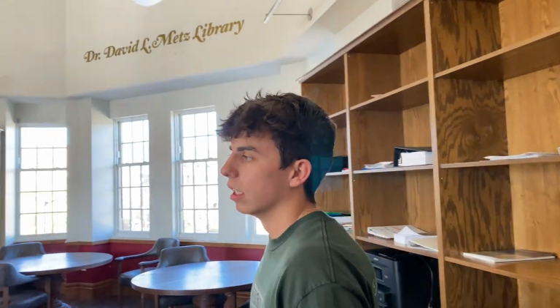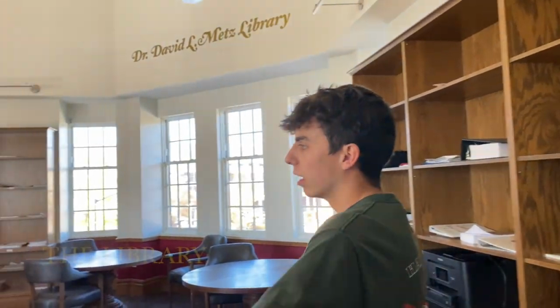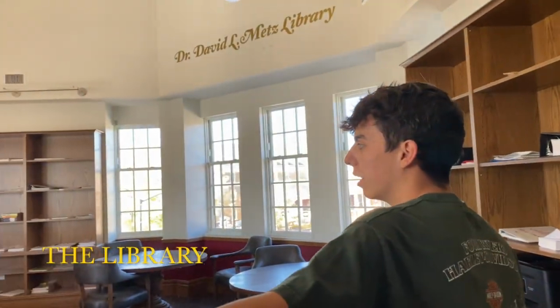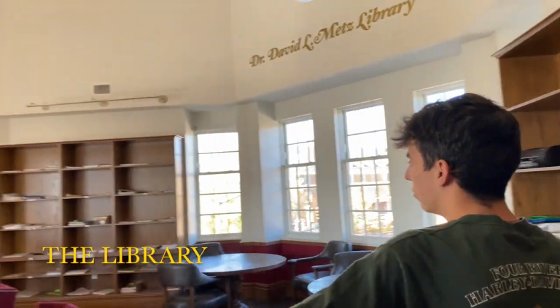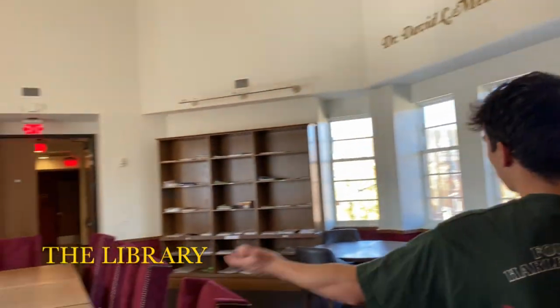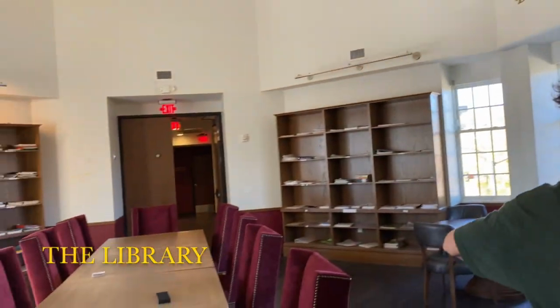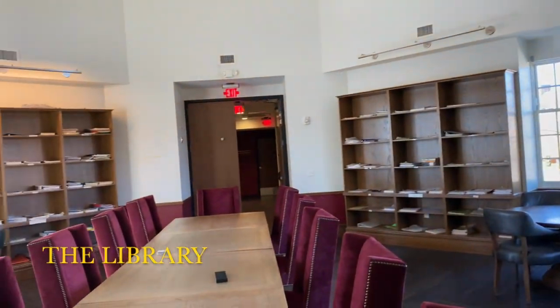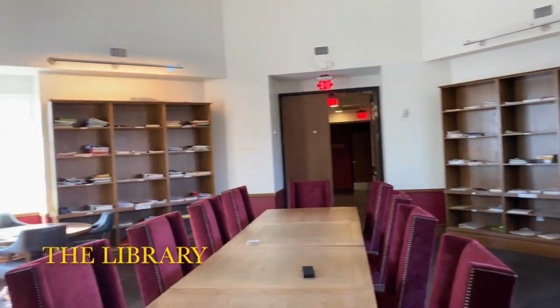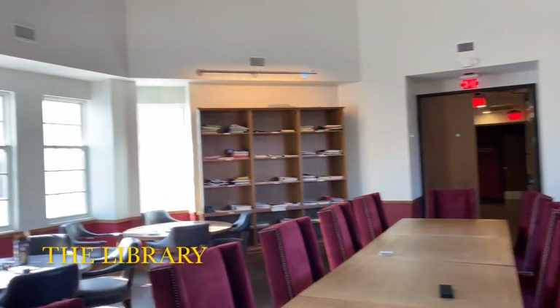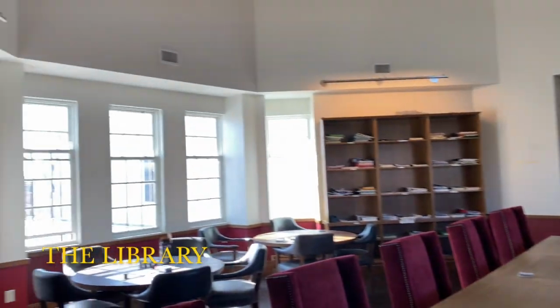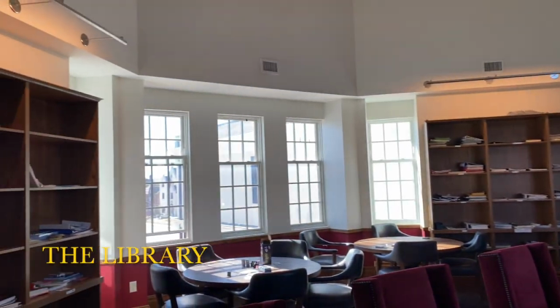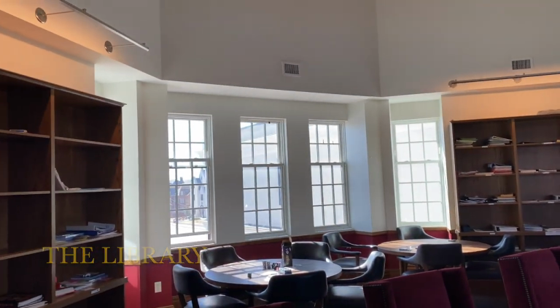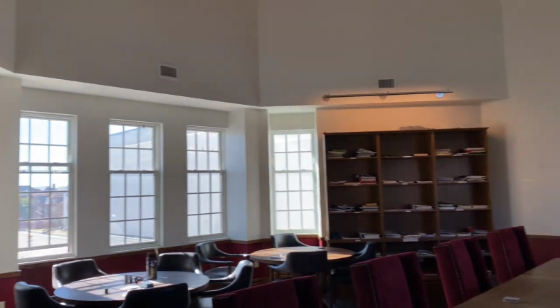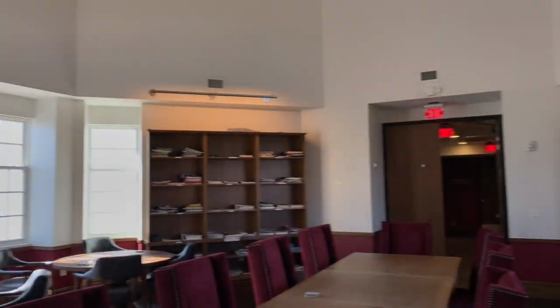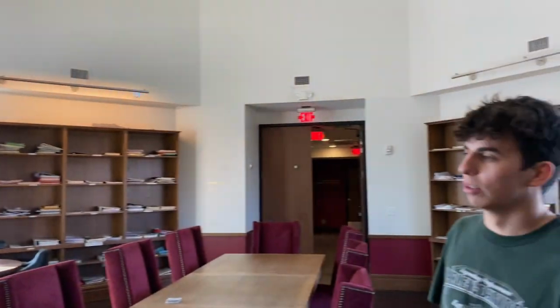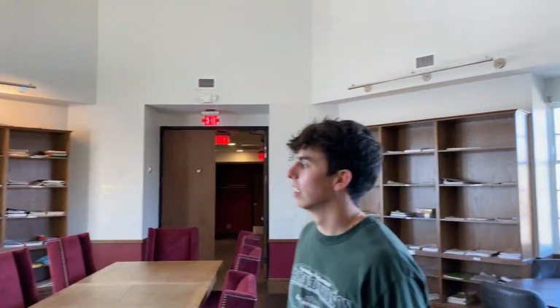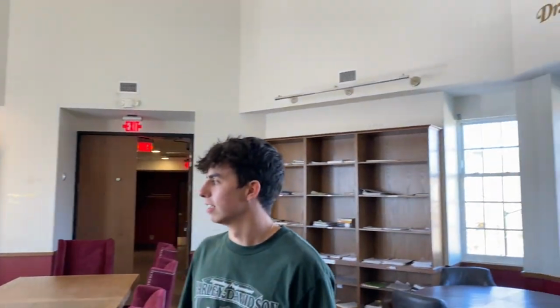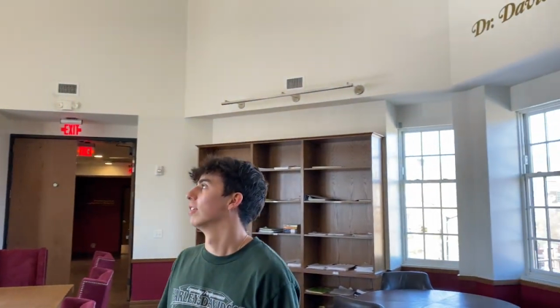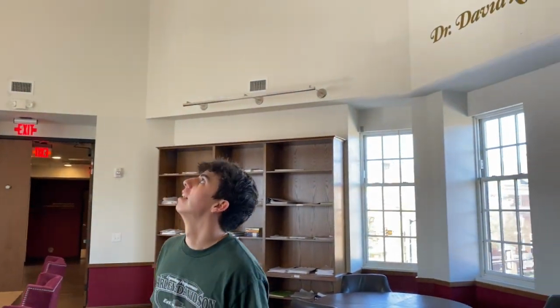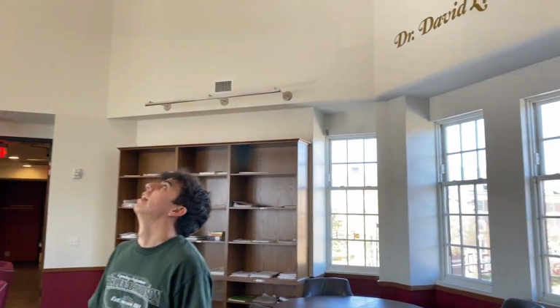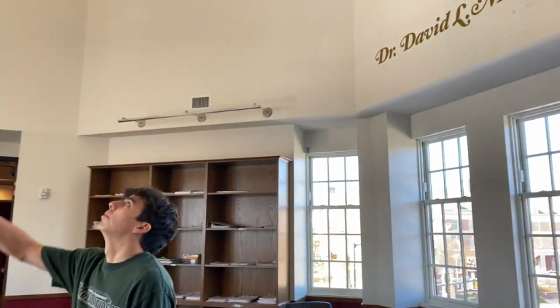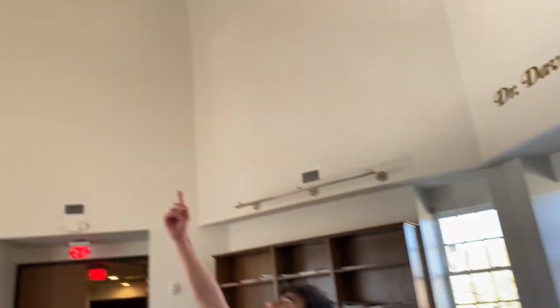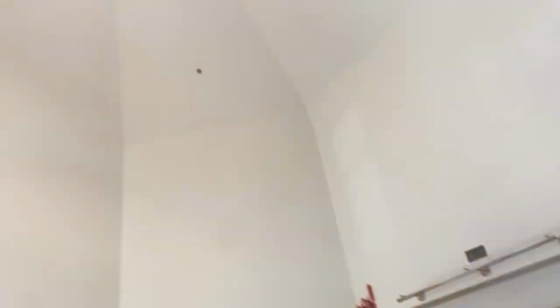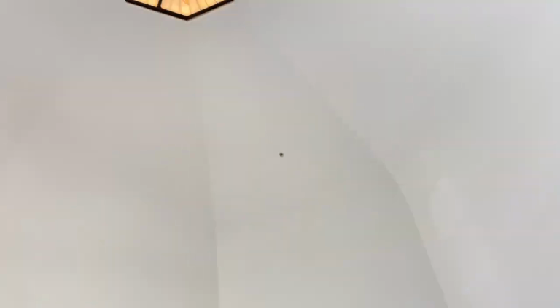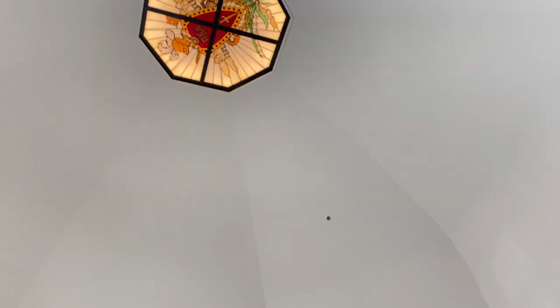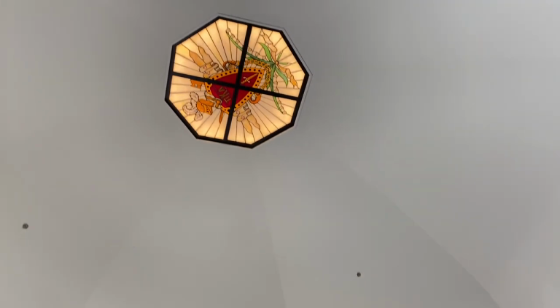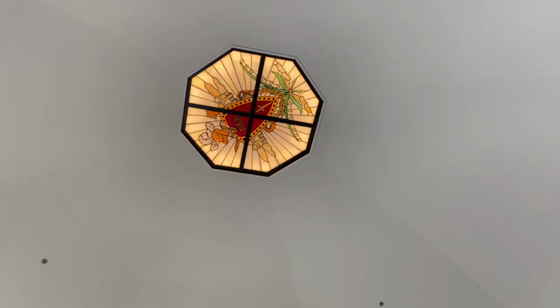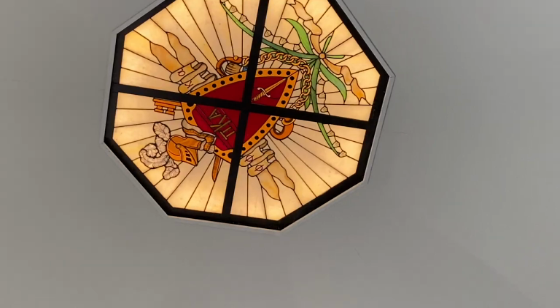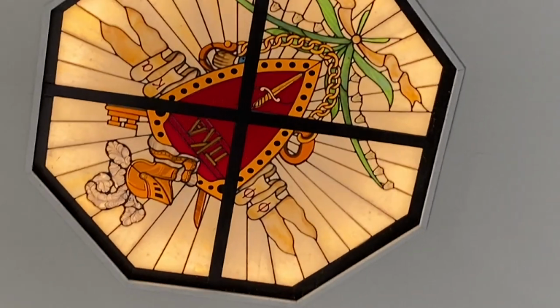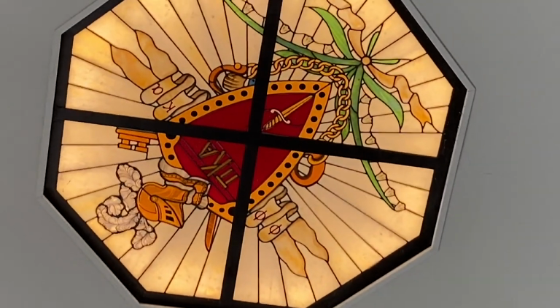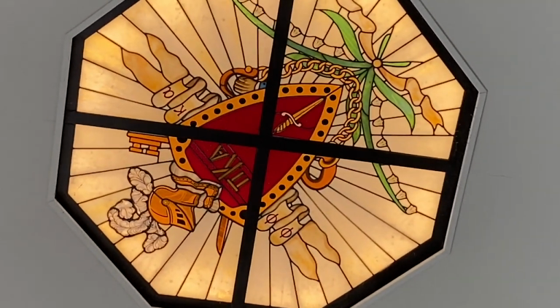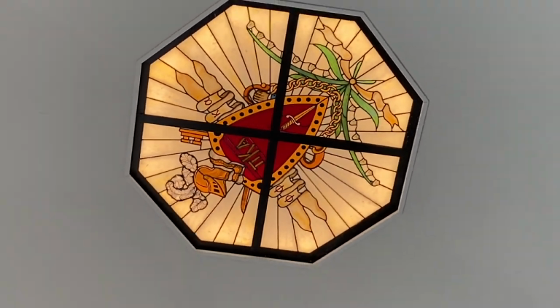And right here we have a library — lots of old notes, past tests, test answers, all that. And up here we've got the stained glass window — $250,000.